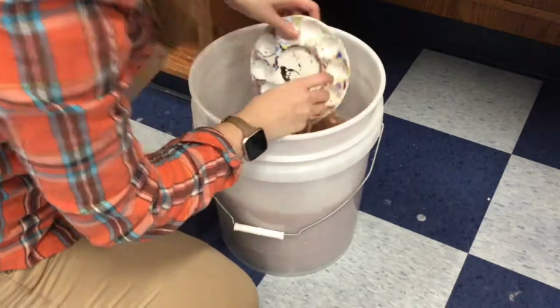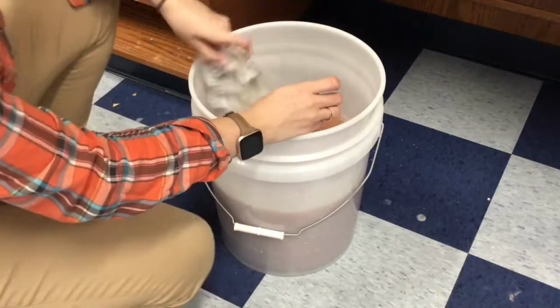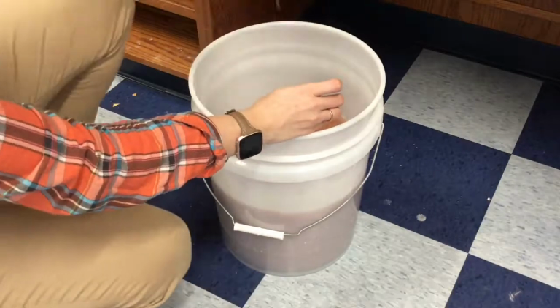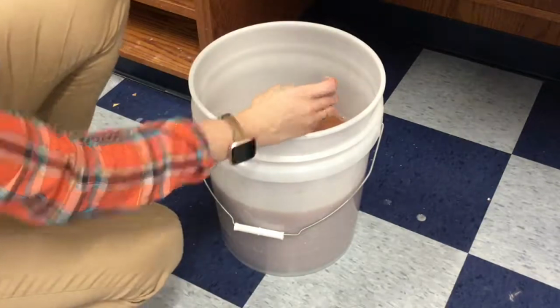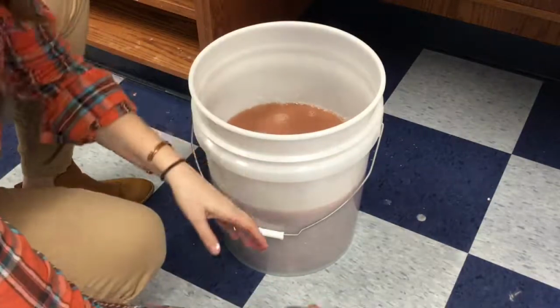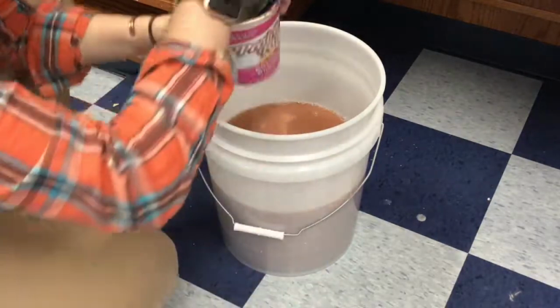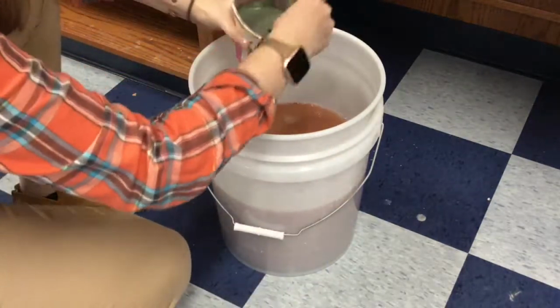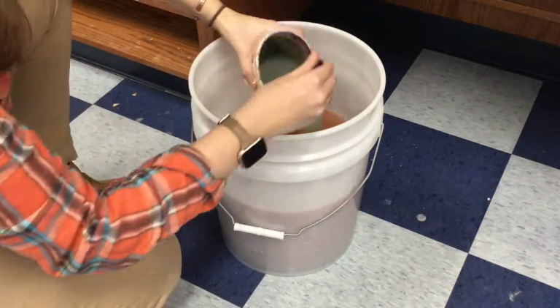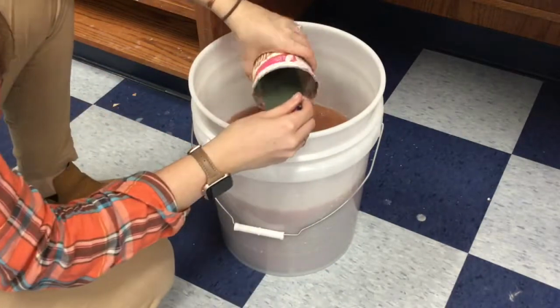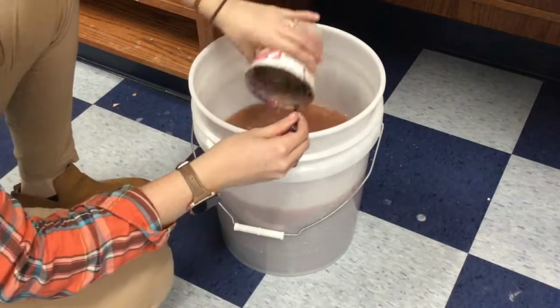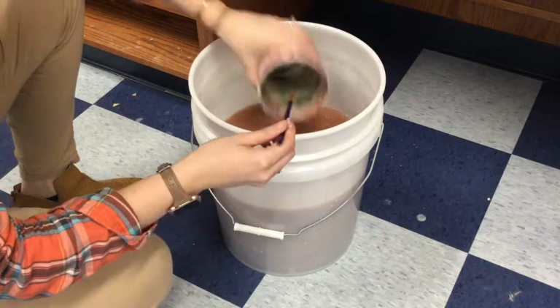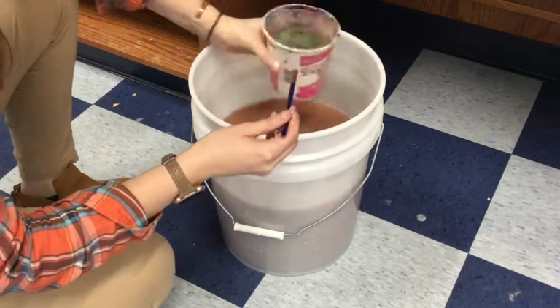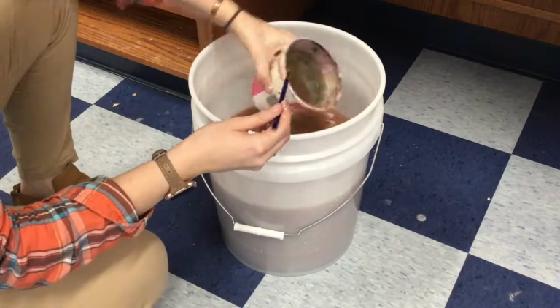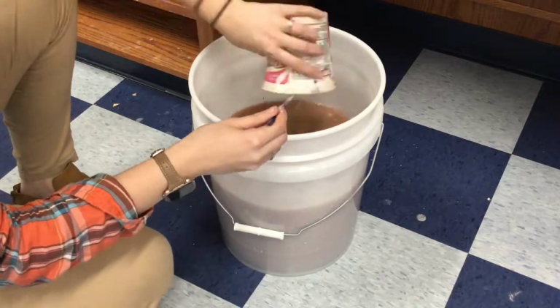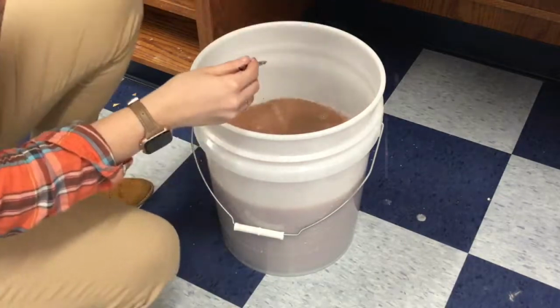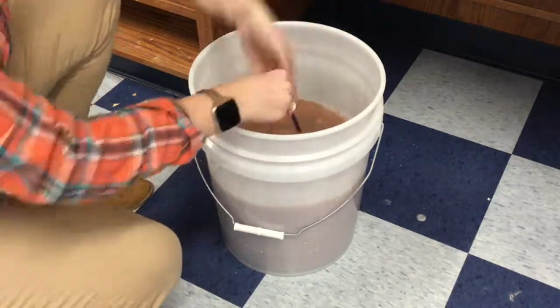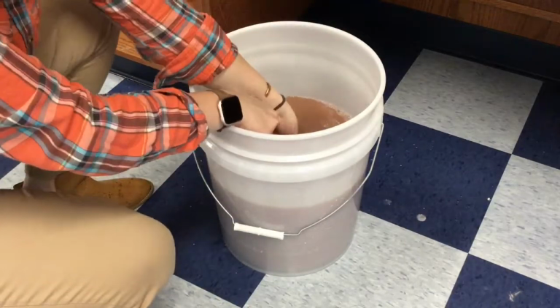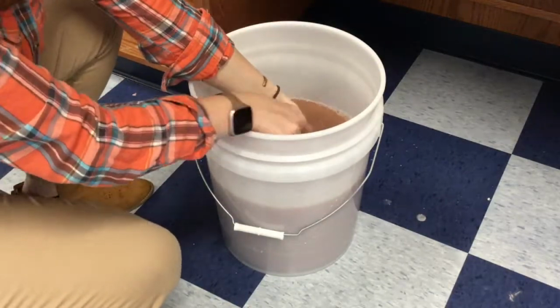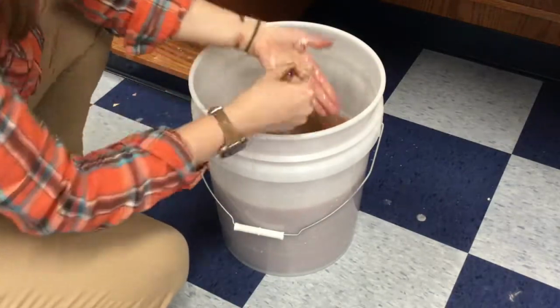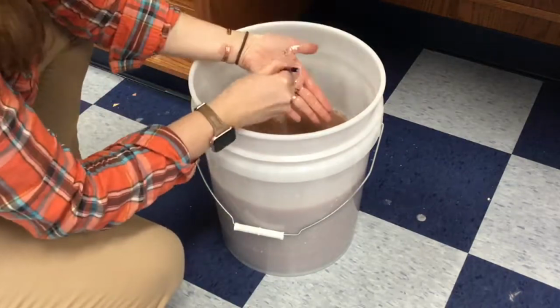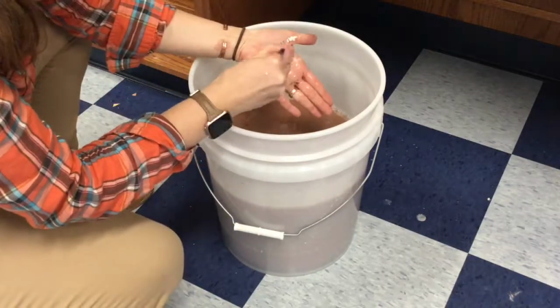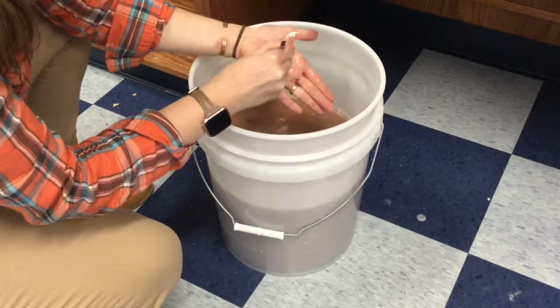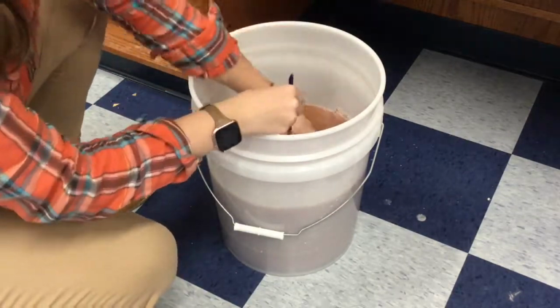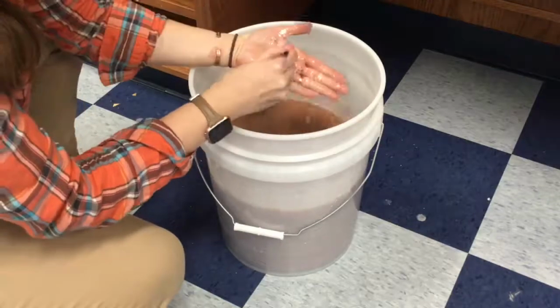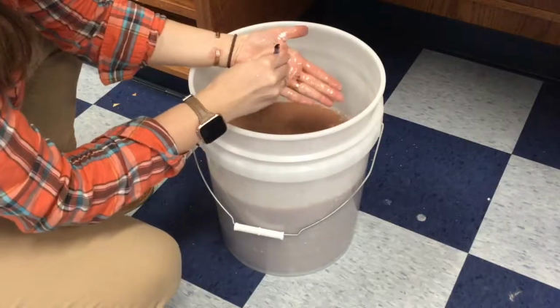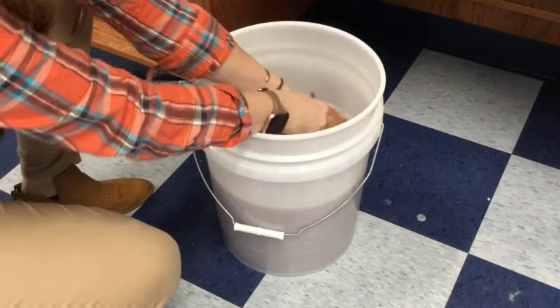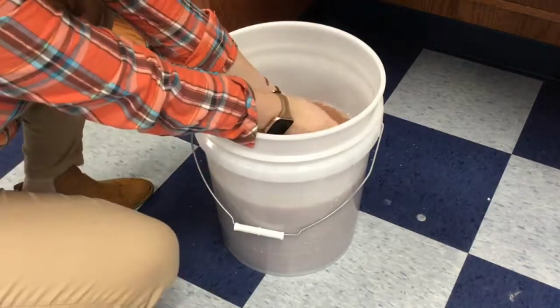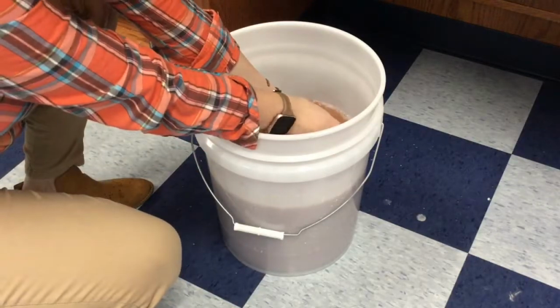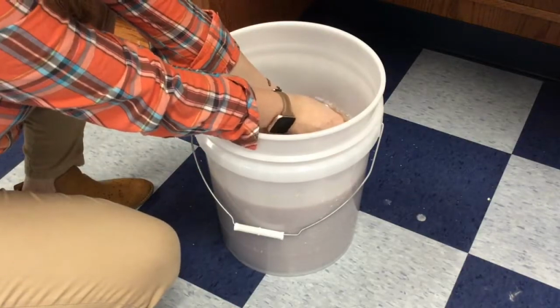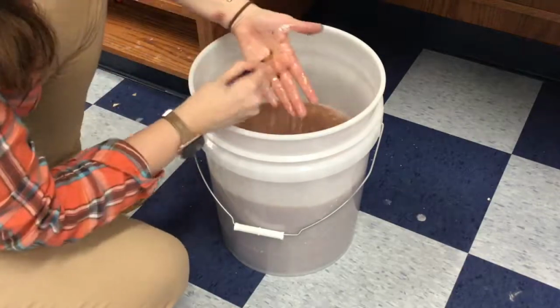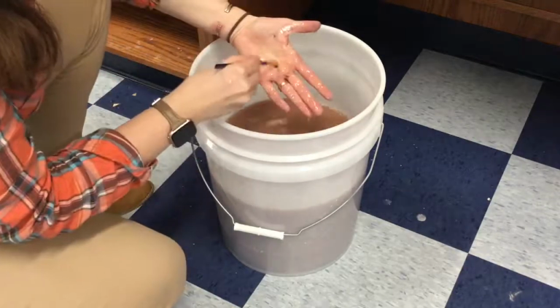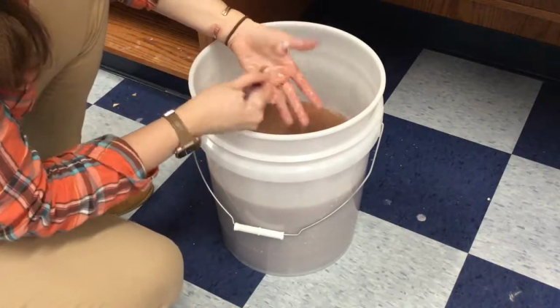After the palette, you're going to dump the water into the bucket as well. Then you'll clean the paintbrush. You can move the paintbrush in a circular motion on your hand to help get any paint that's in the brush out.